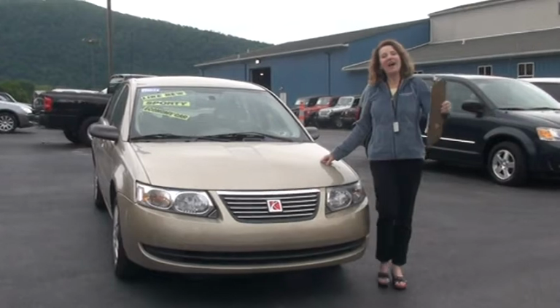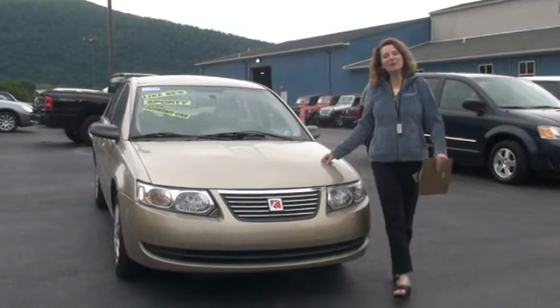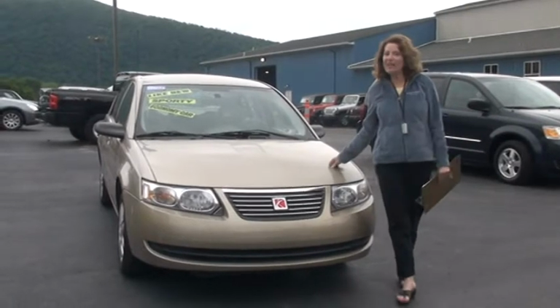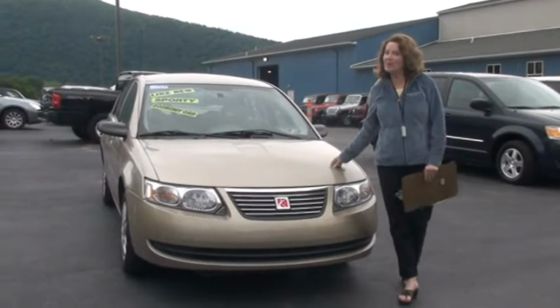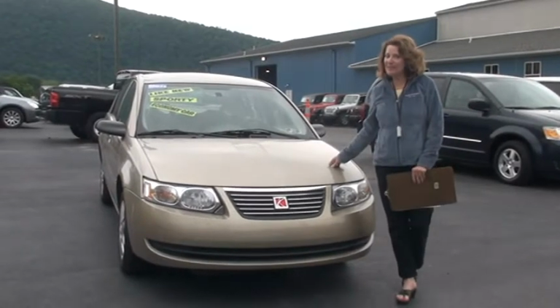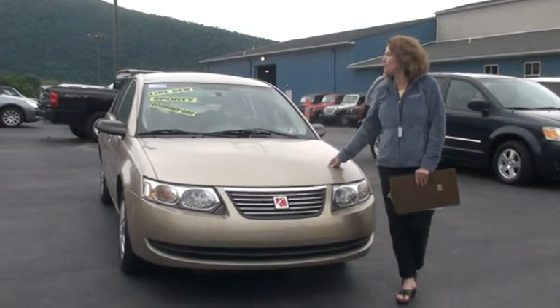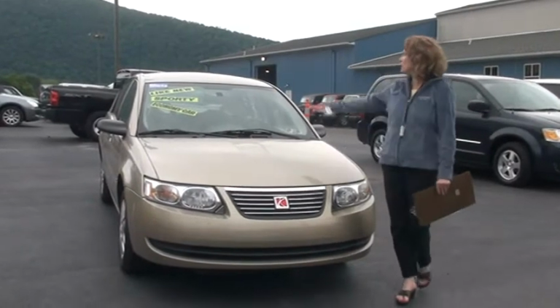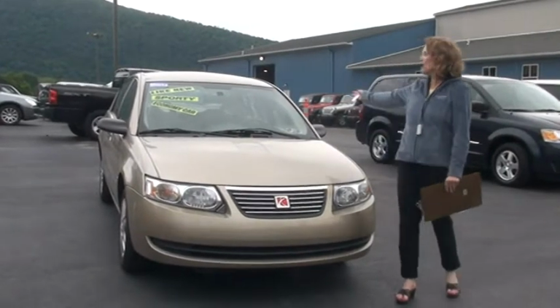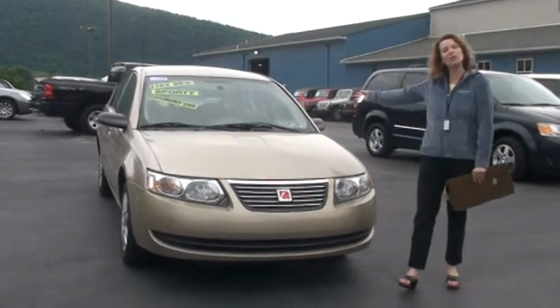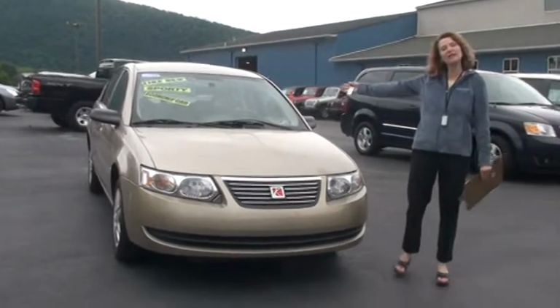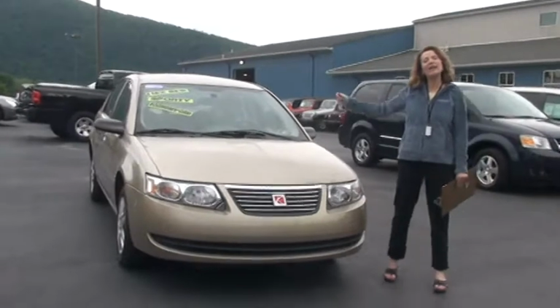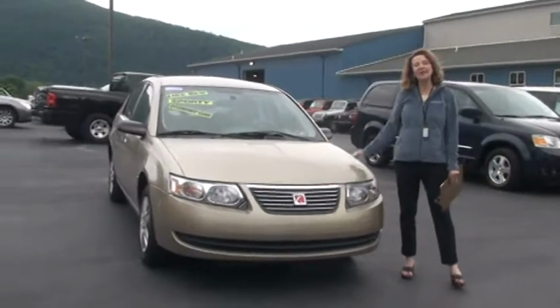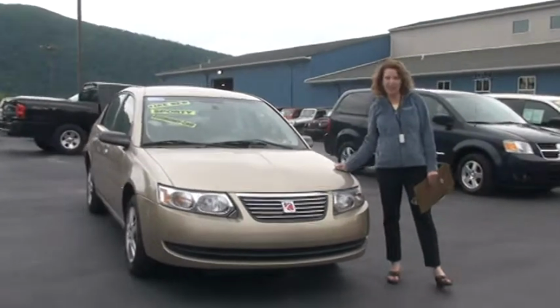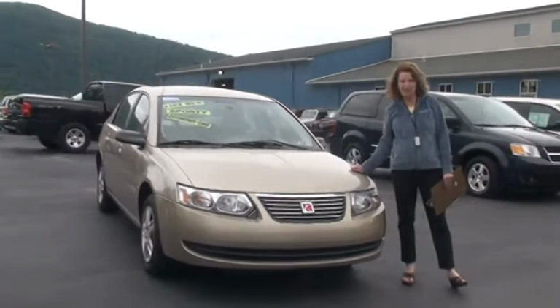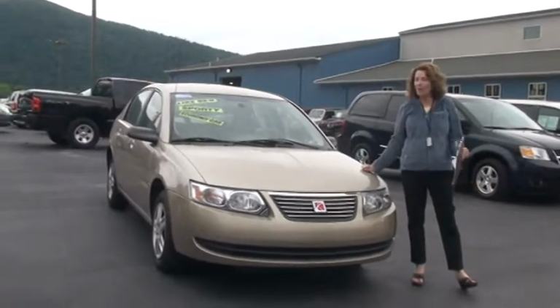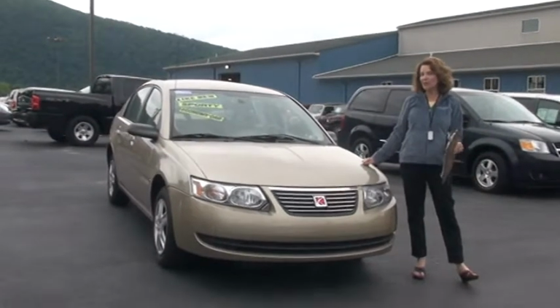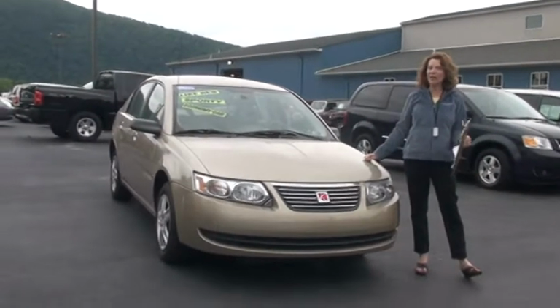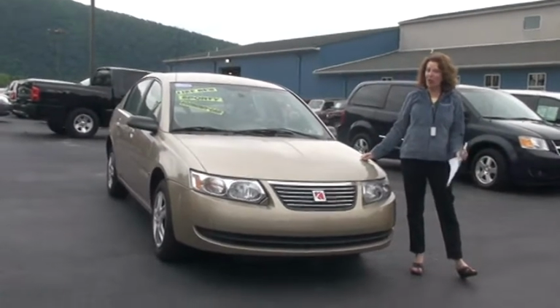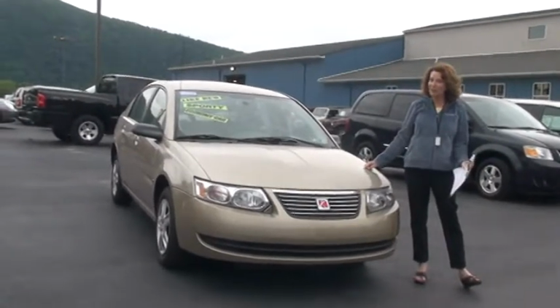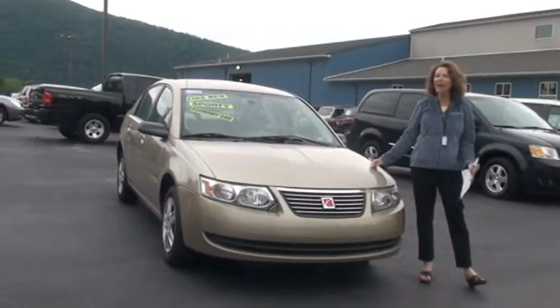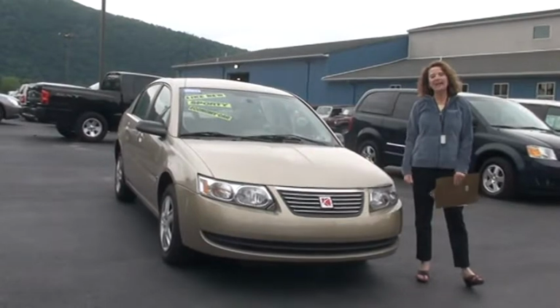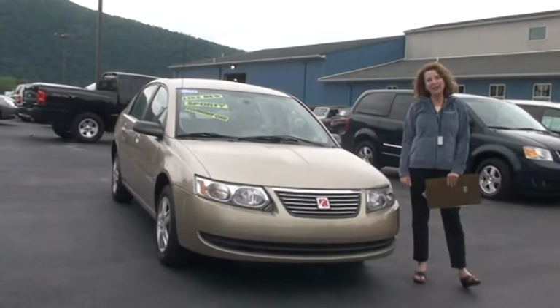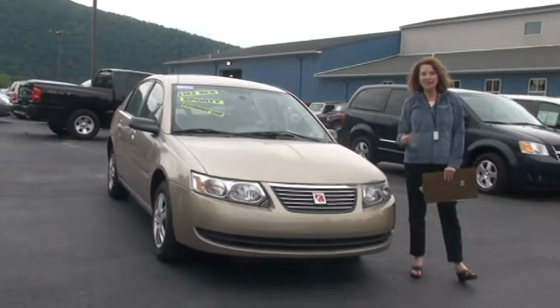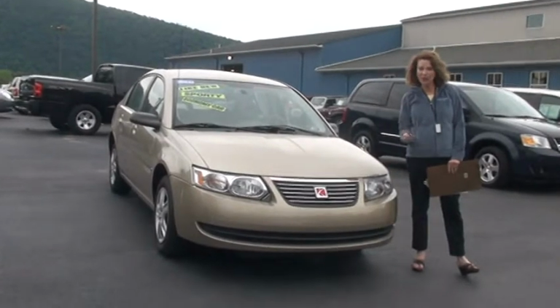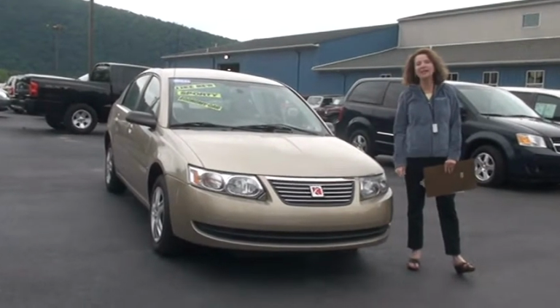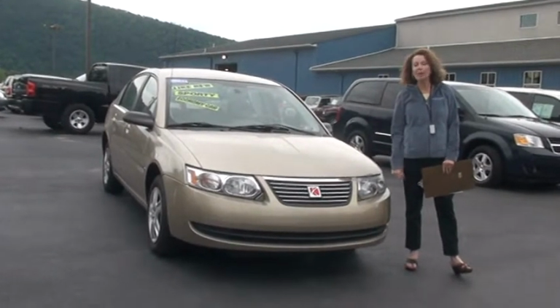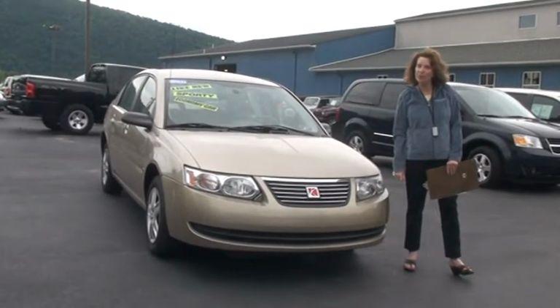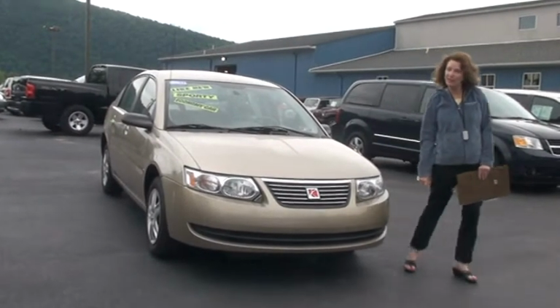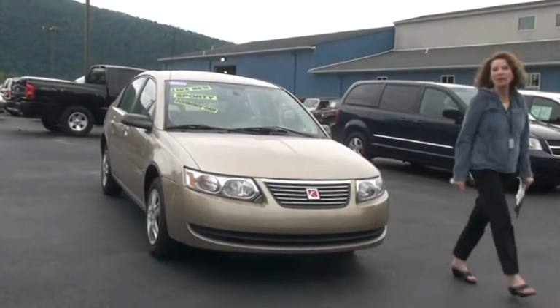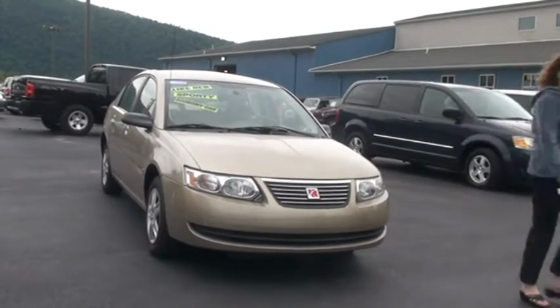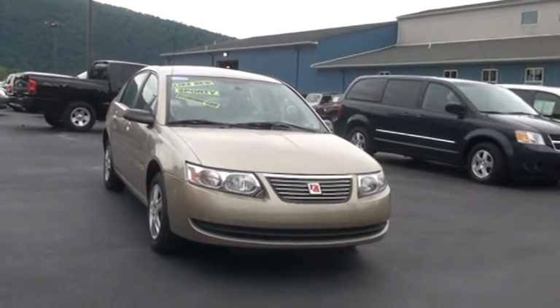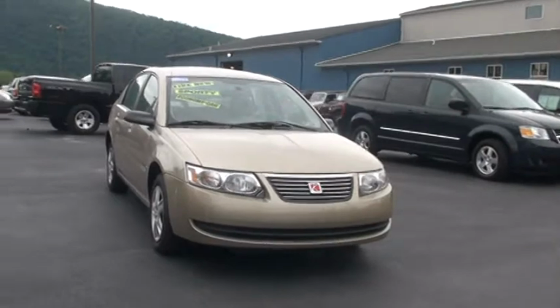Hi, welcome to Uncannic Automart. My name is Linda and it's my pleasure to show you around this 2007 Saturn Ion II. Before we get started, I want to let you know it's Carfax certified and at the end of the video I'd like to tell you what Carfax does when they certify a vehicle. Right now let's get started.